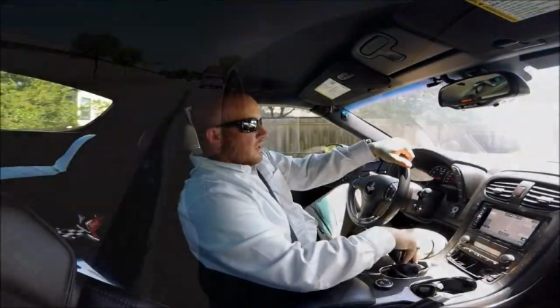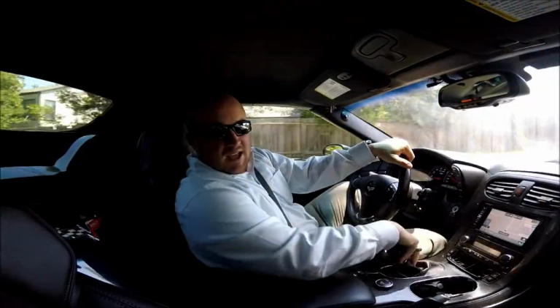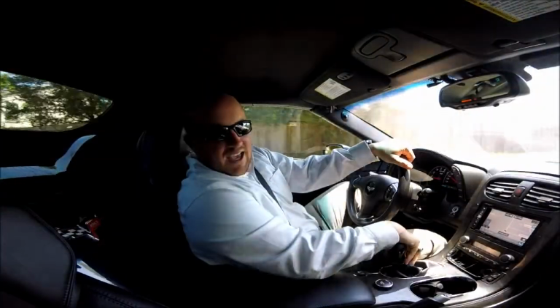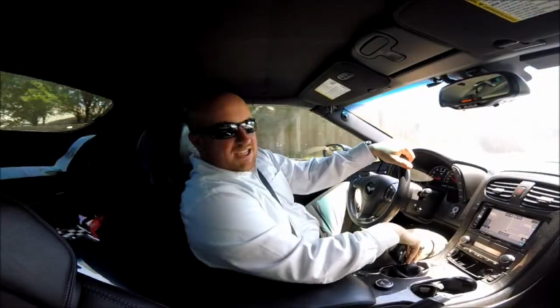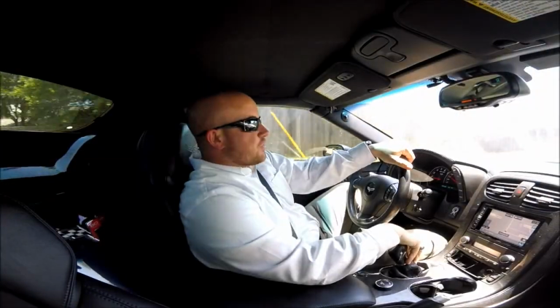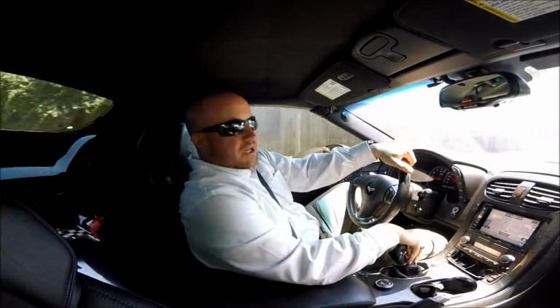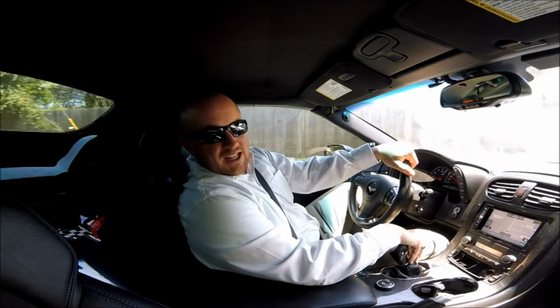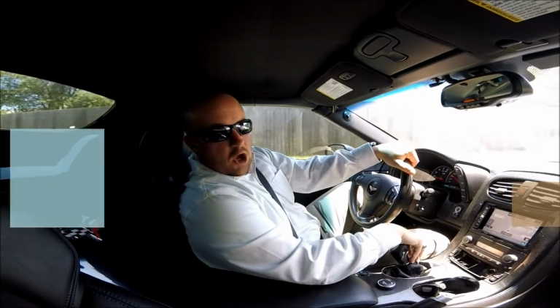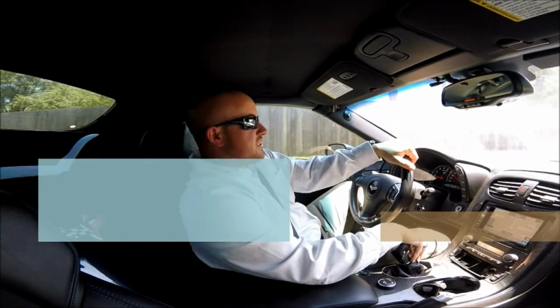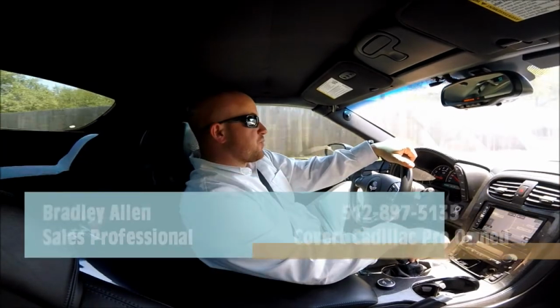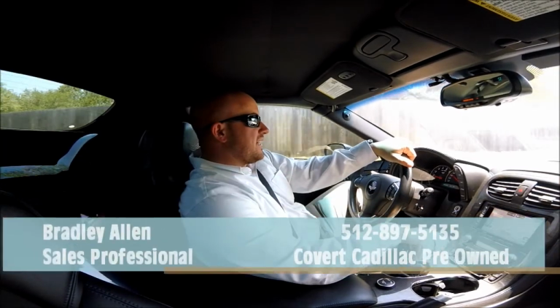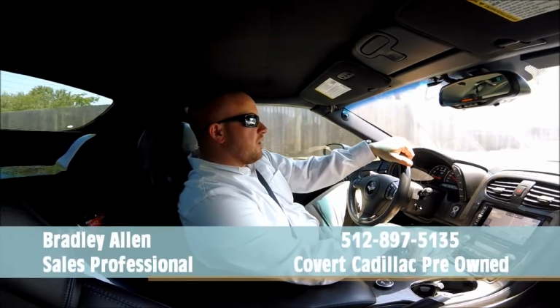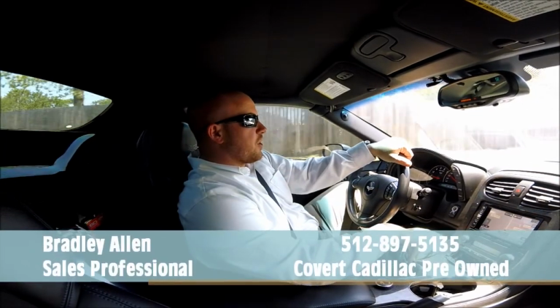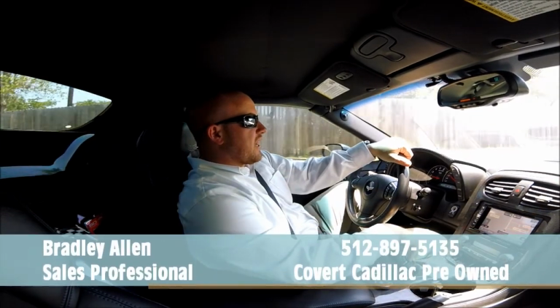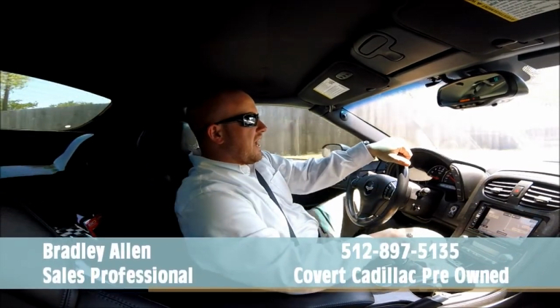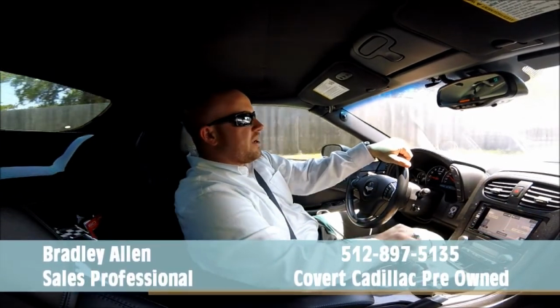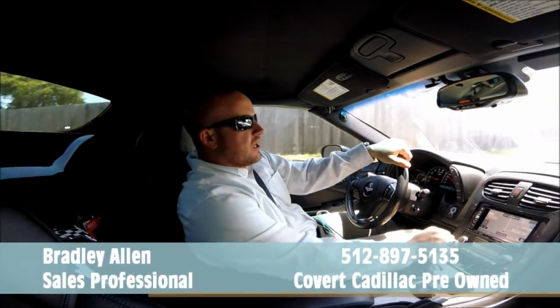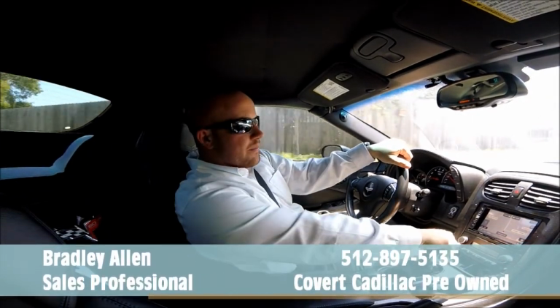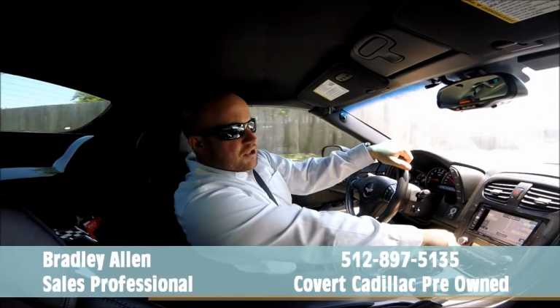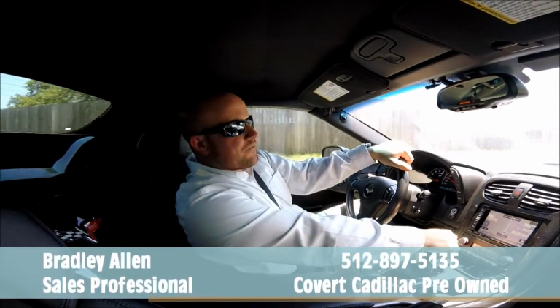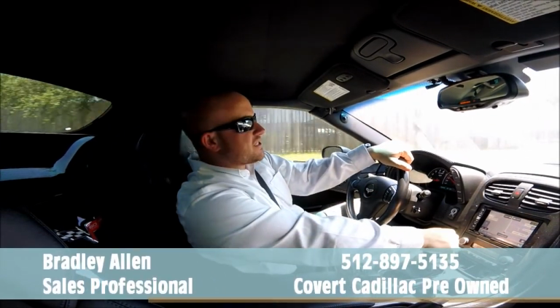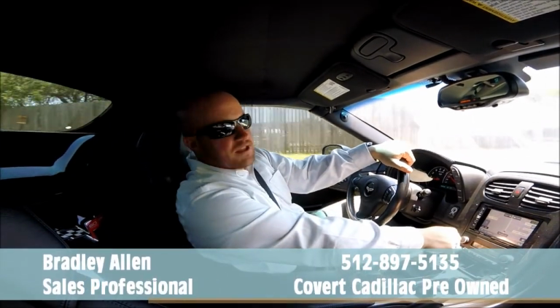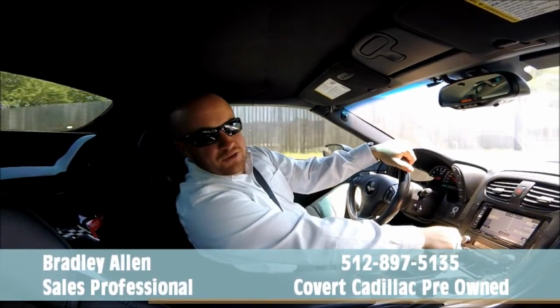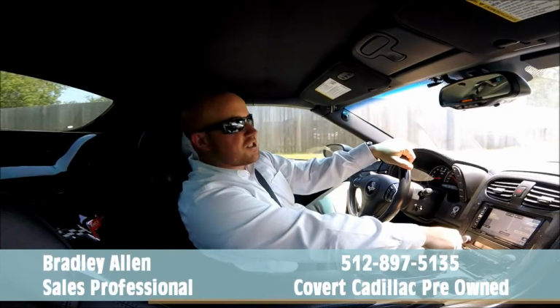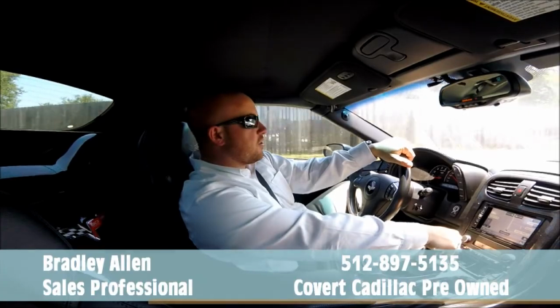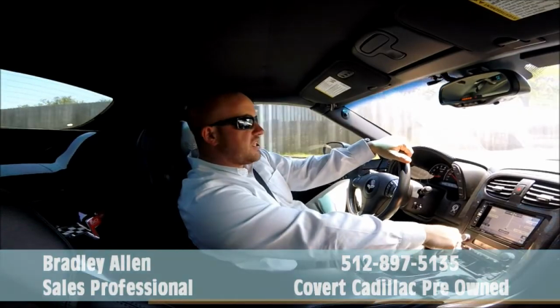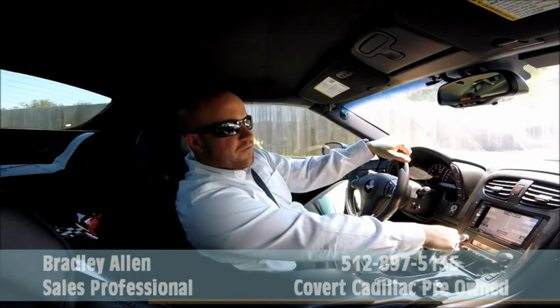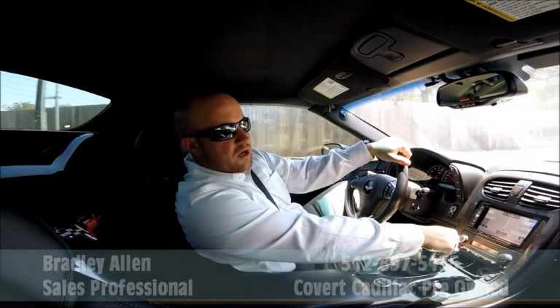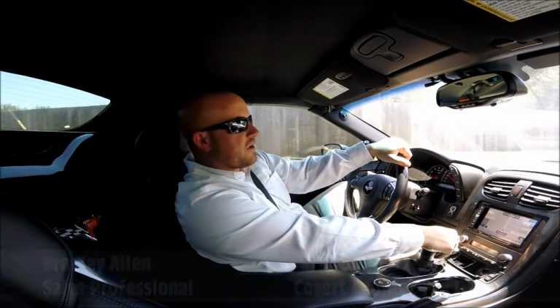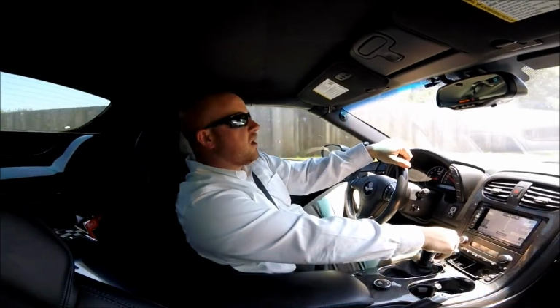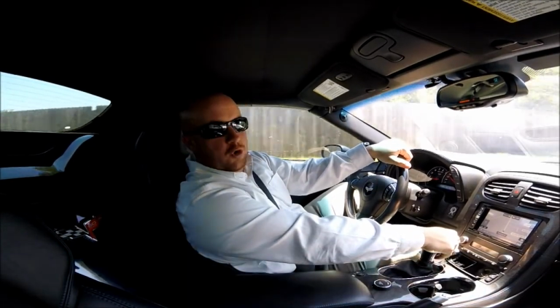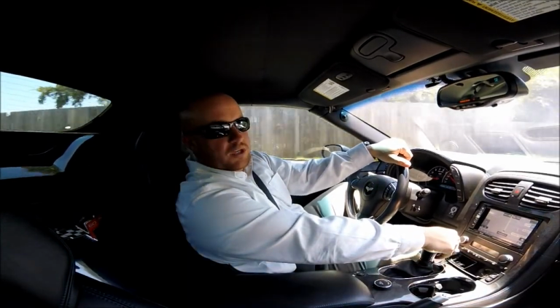Hey guys, thanks for joining again. Like always, this is Bradley Allen with Covert Cadillac Pre-Owned, coming to you today from inside the 2013 Chevrolet Corvette 427.